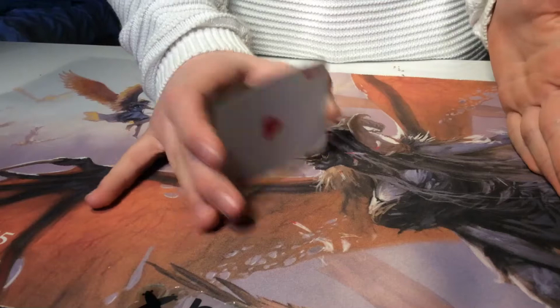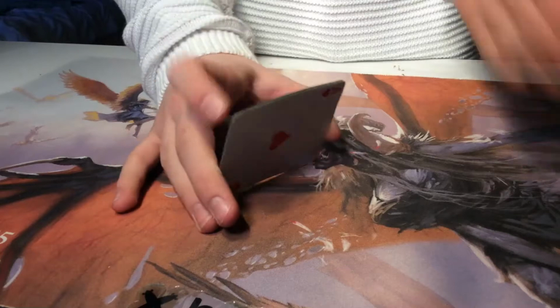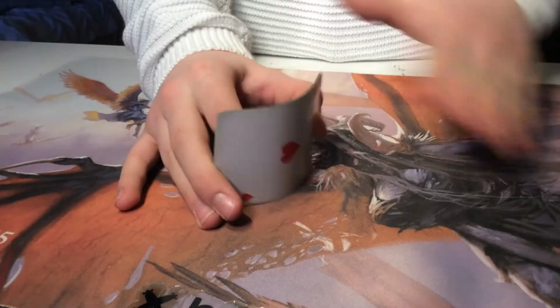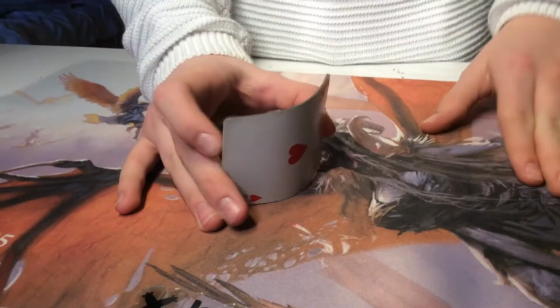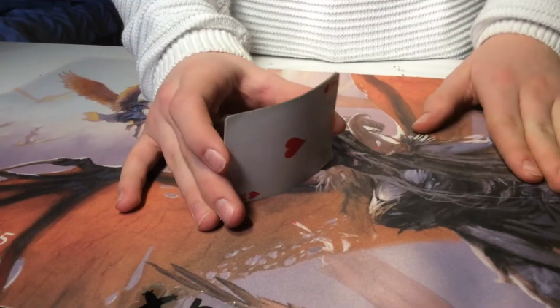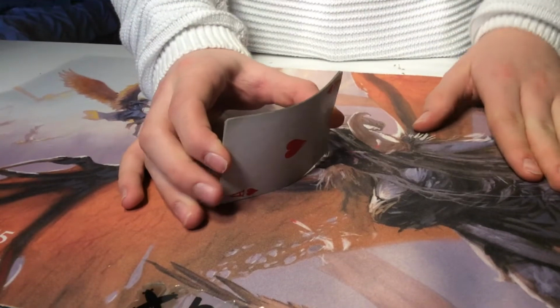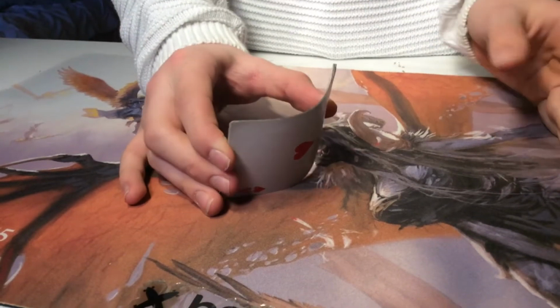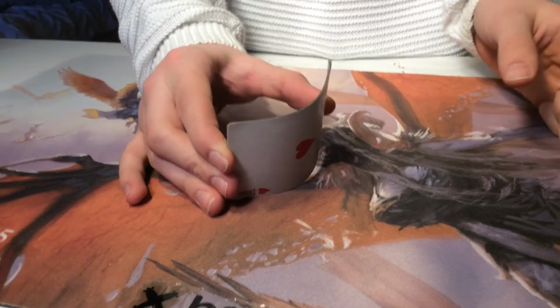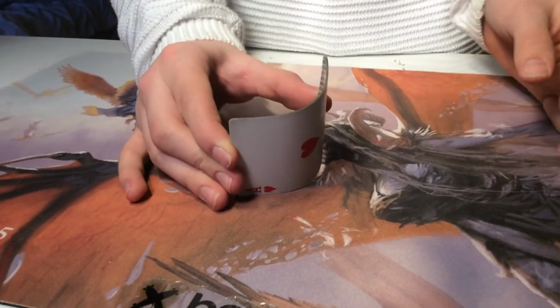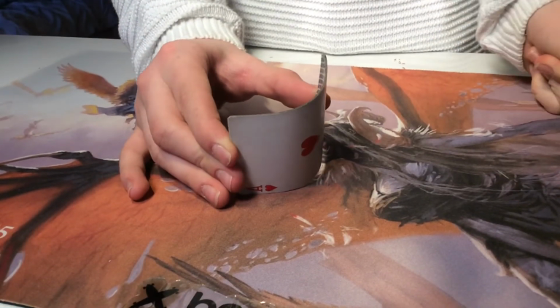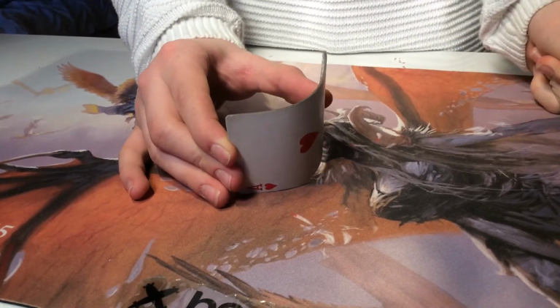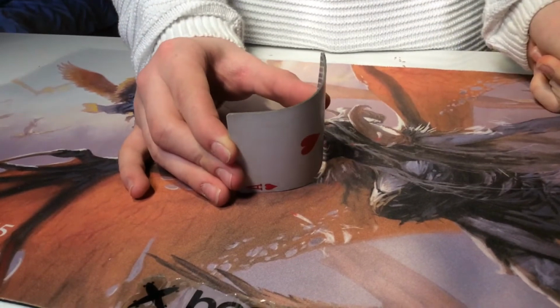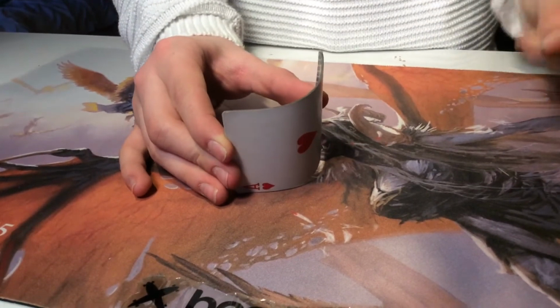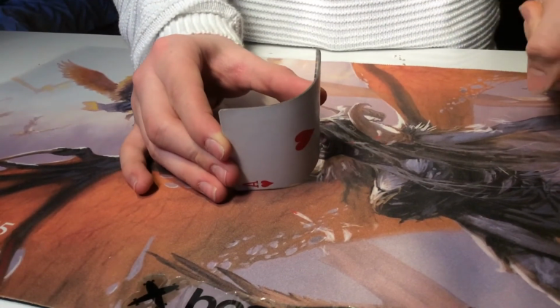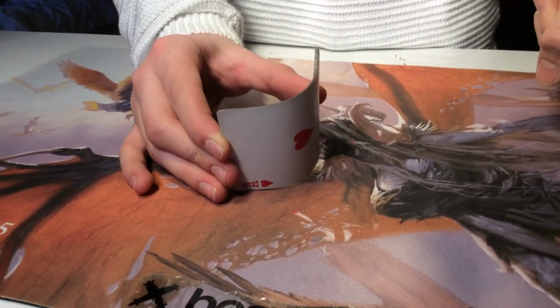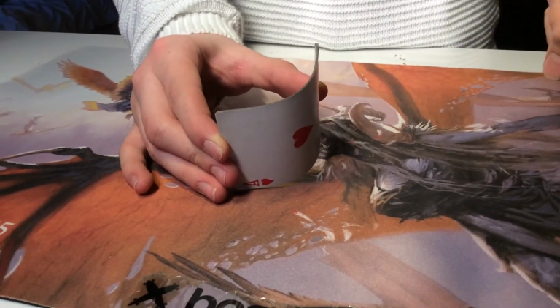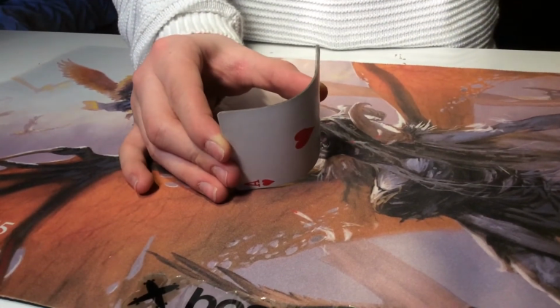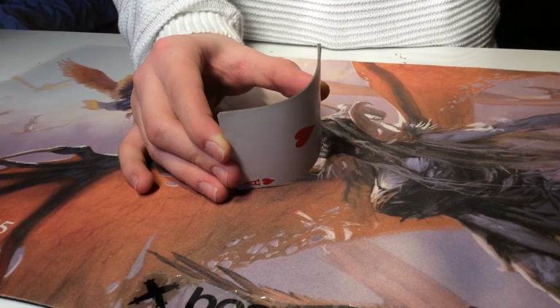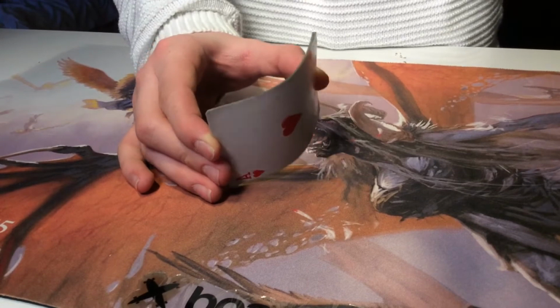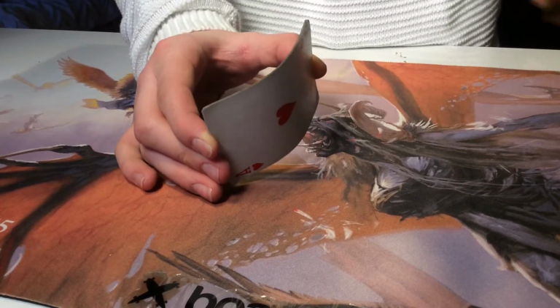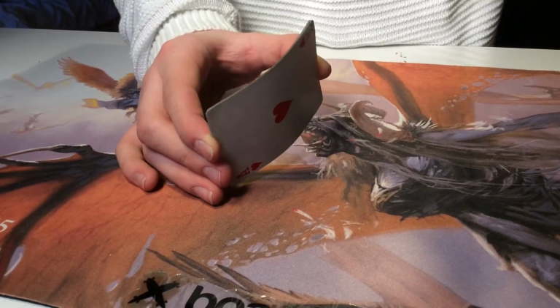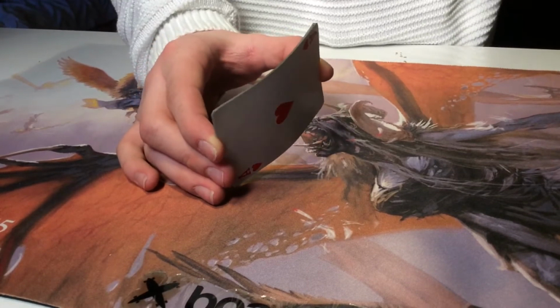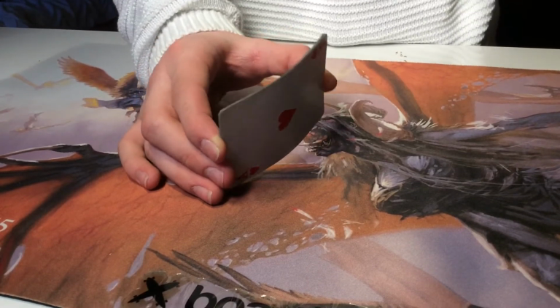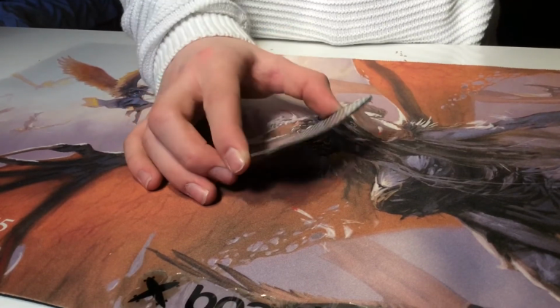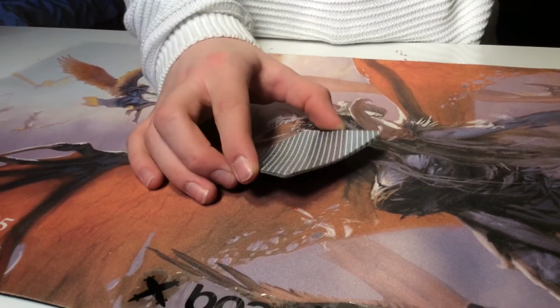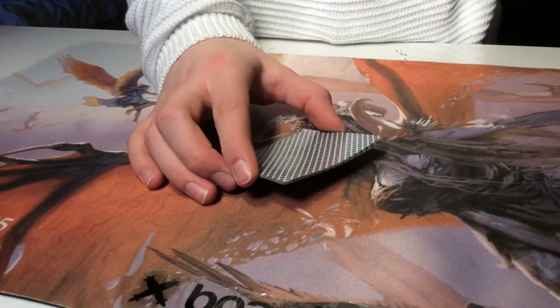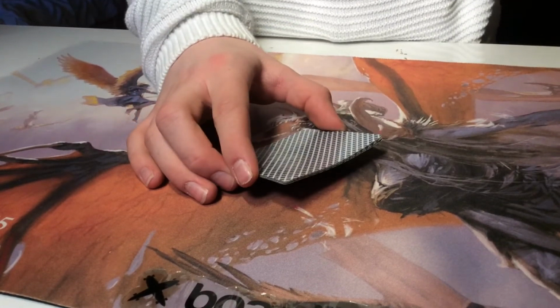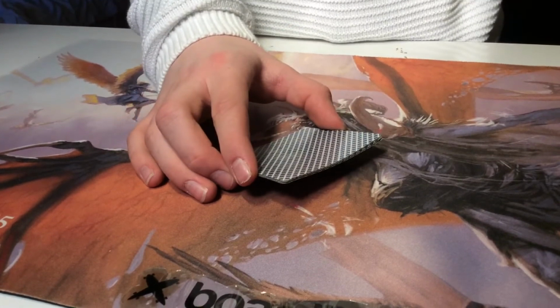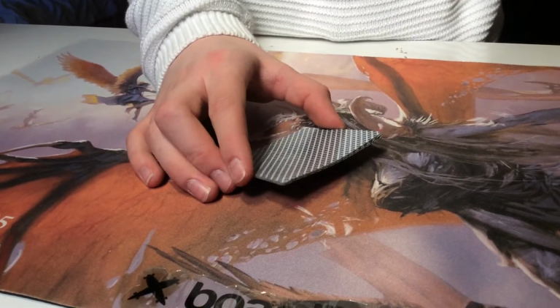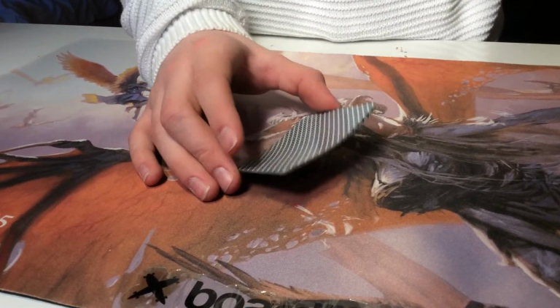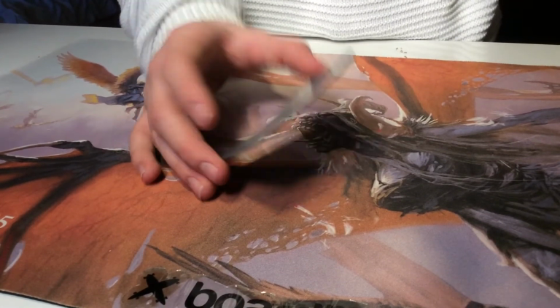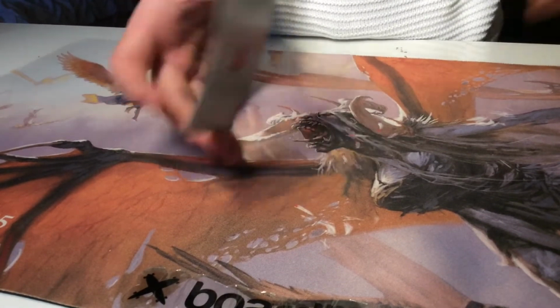Hello YouTube and welcome back to a brand new video of Tennis Made. Today I'm showing you guys a very simple card trick. If this video can get 7 likes, we will do a tutorial.